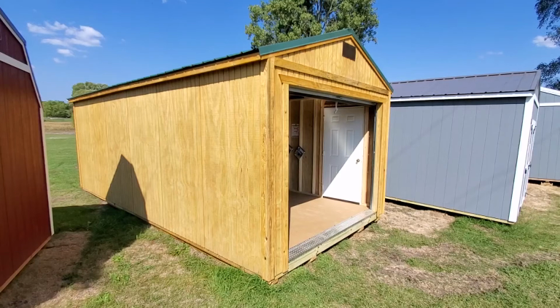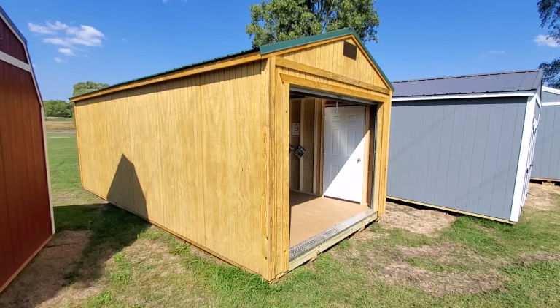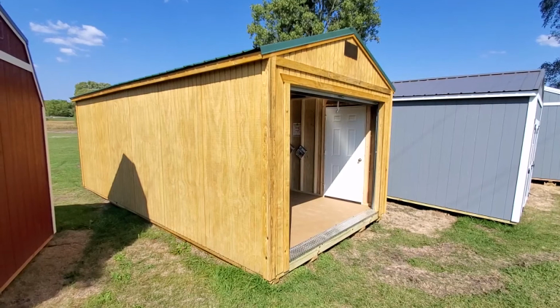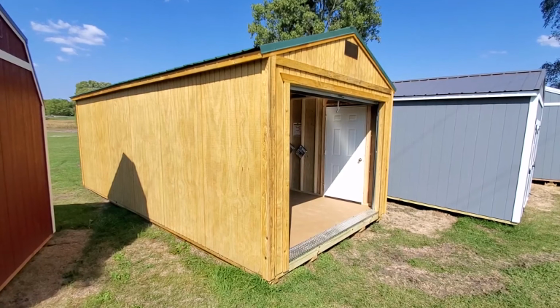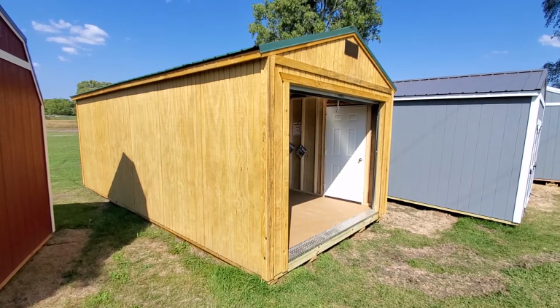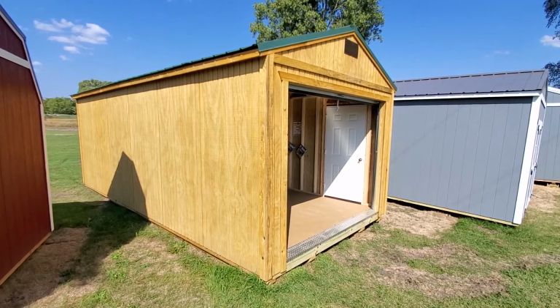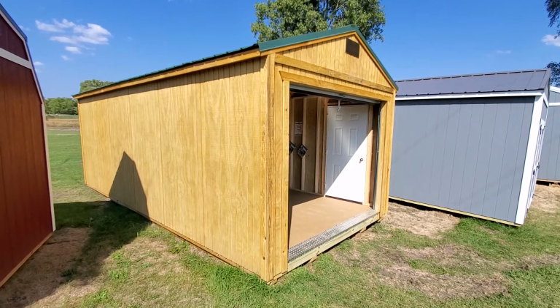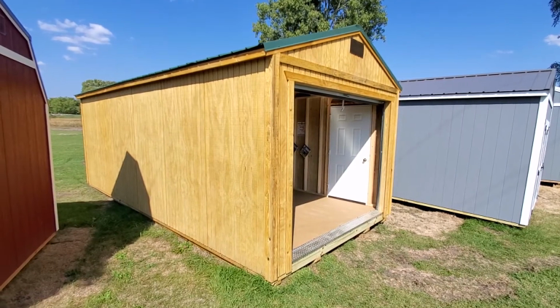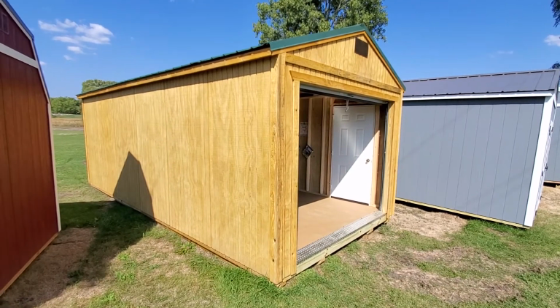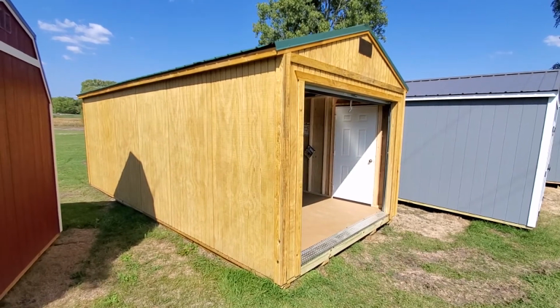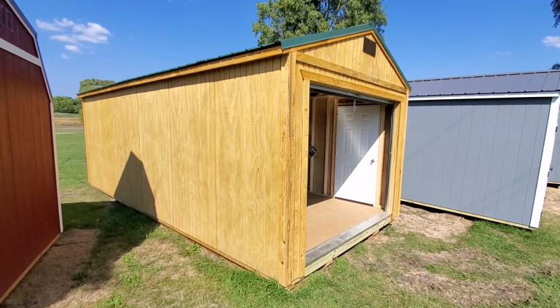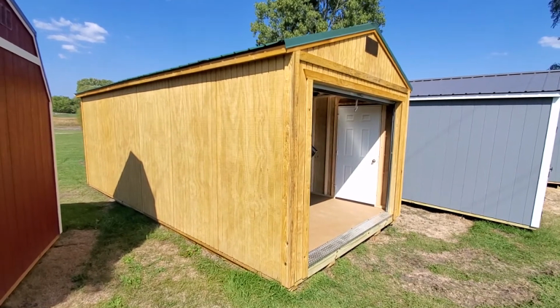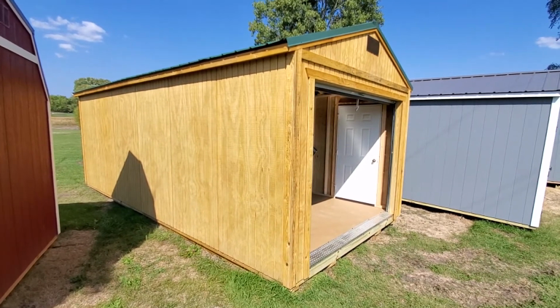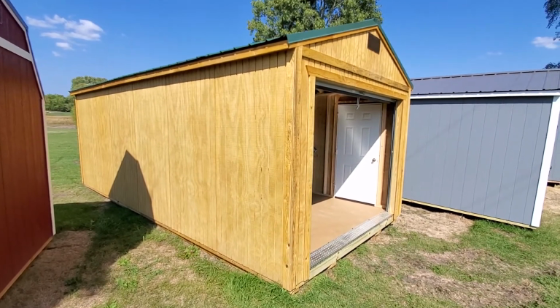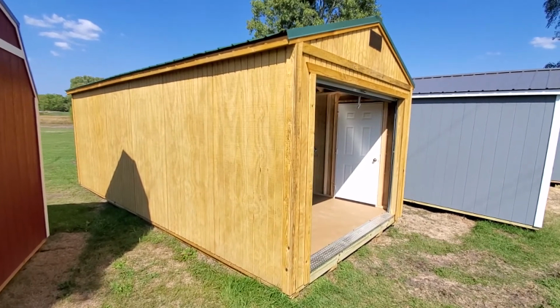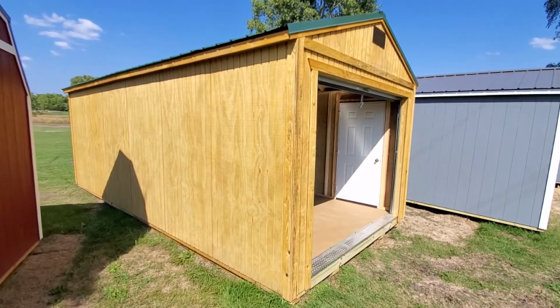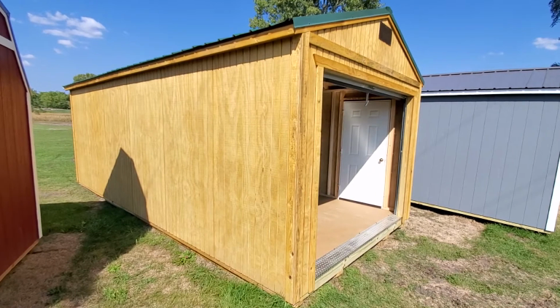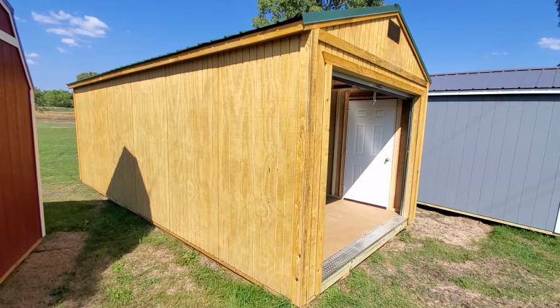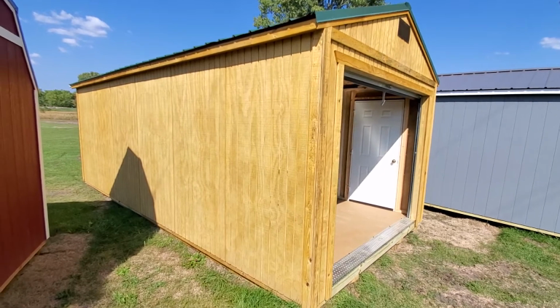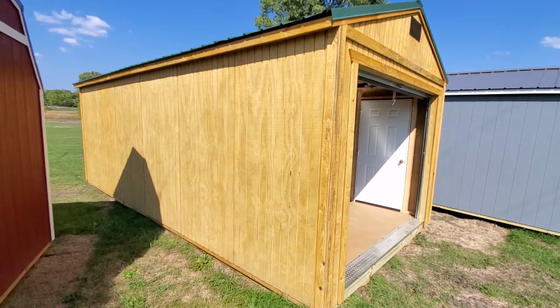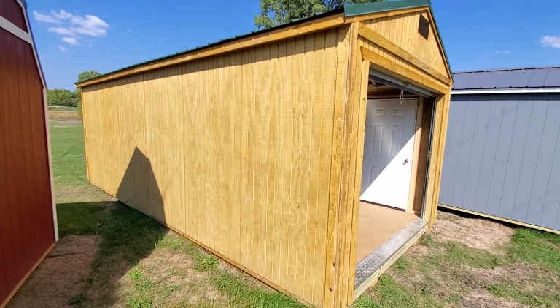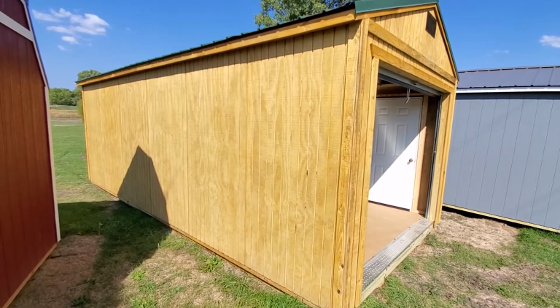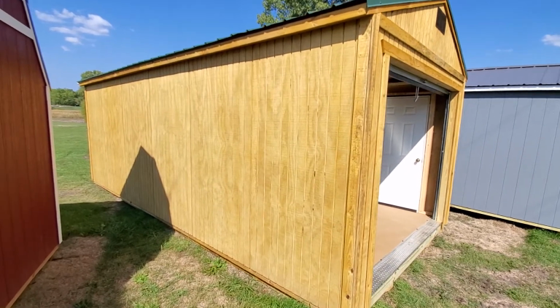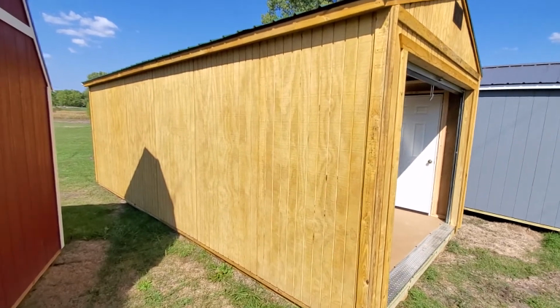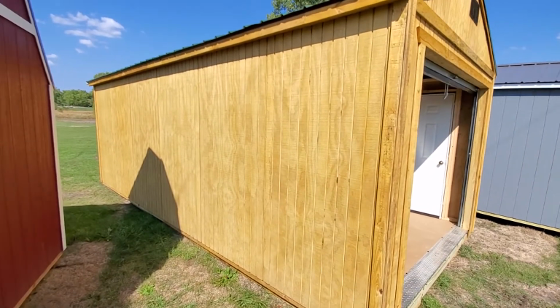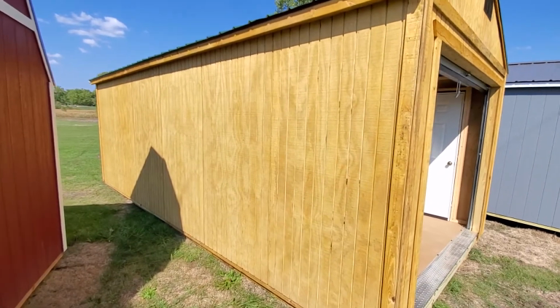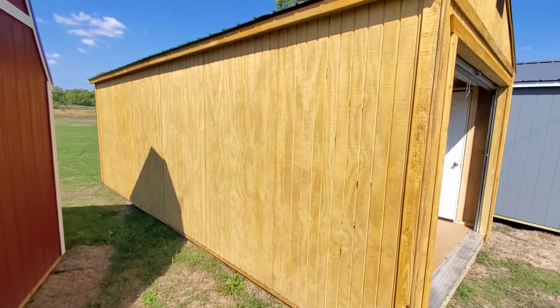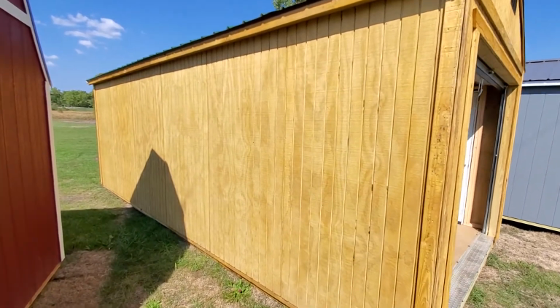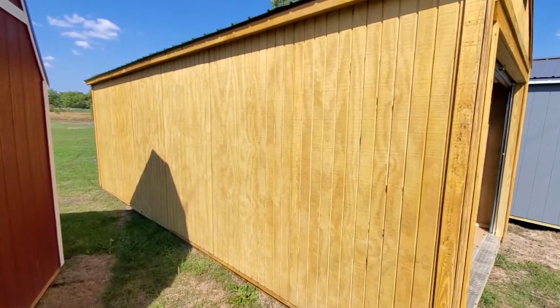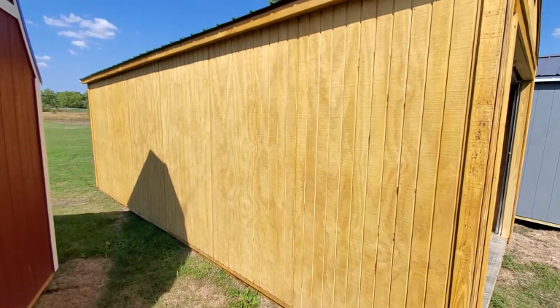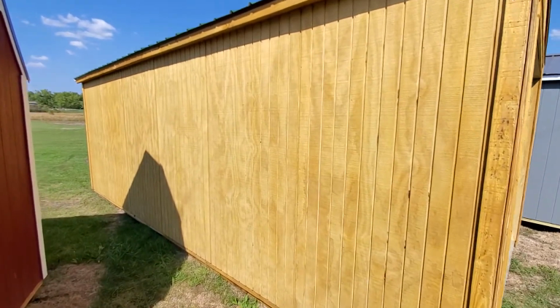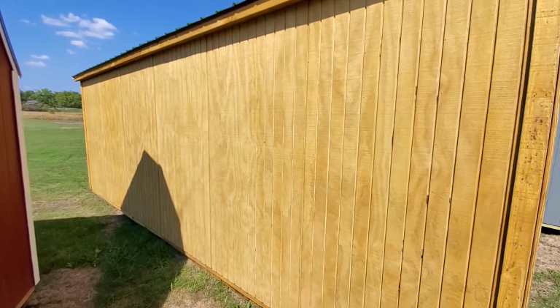Hi, and thanks for tuning in. Prairie Built Barns of Fremont, Indiana. I'd like to give you a virtual walk-around of this brand new 12 by 24 garage.